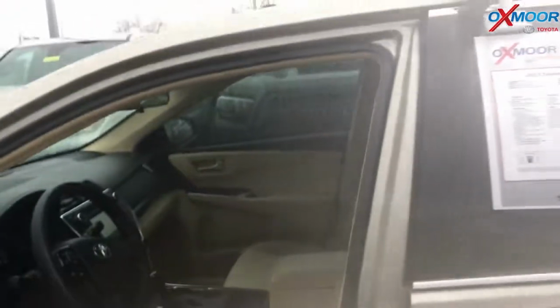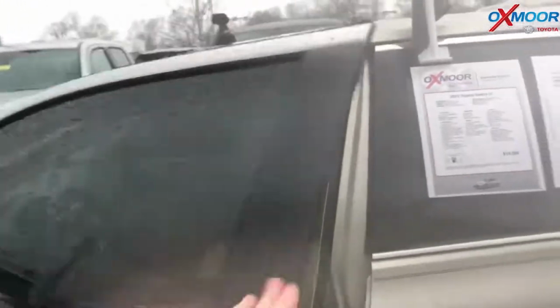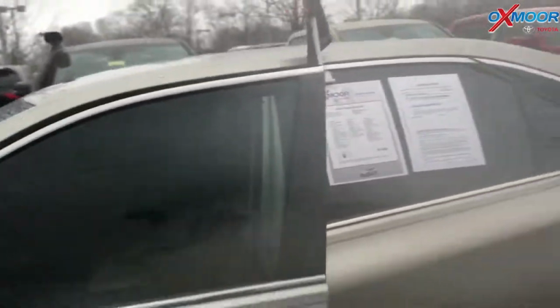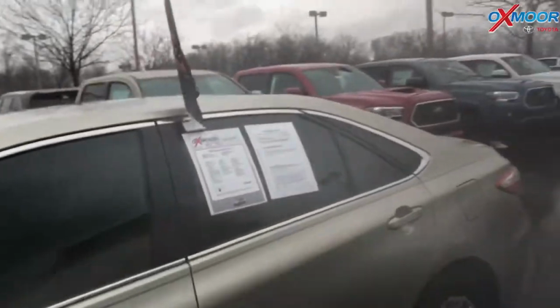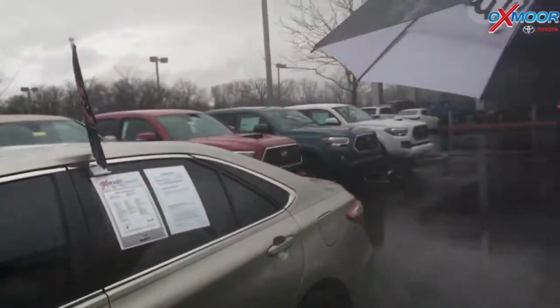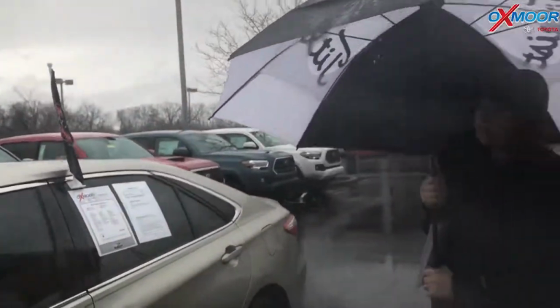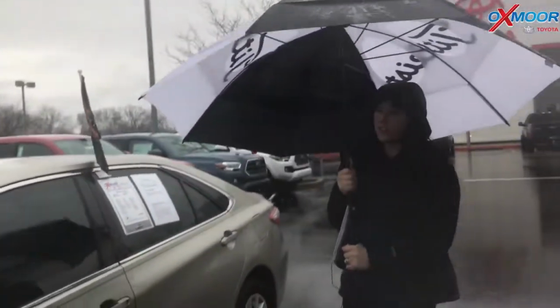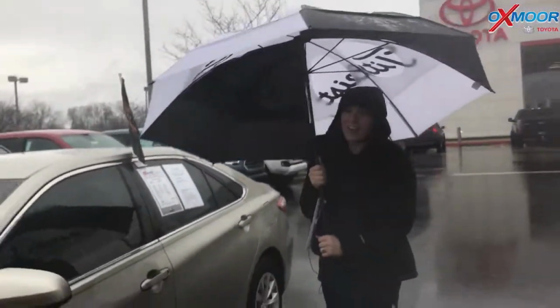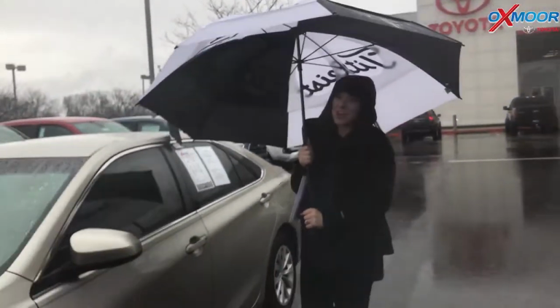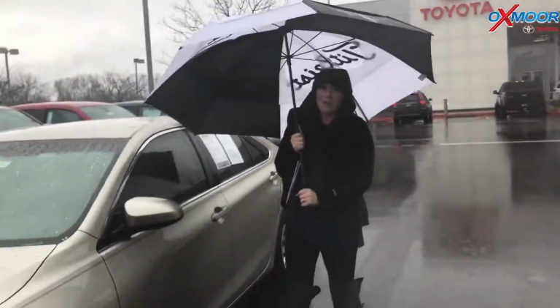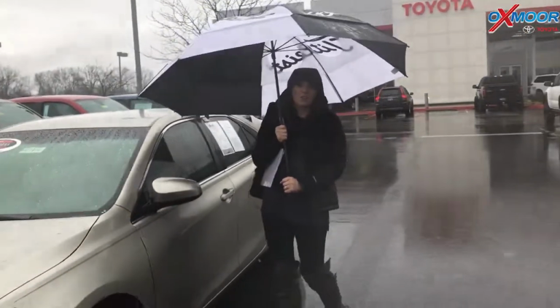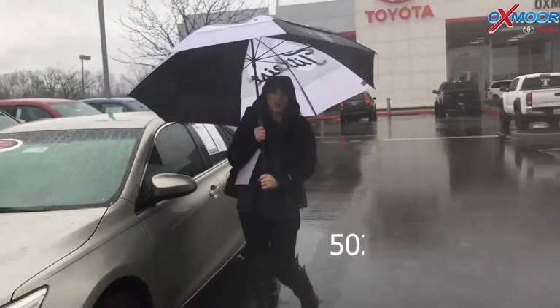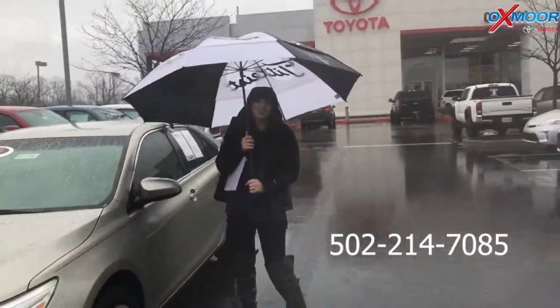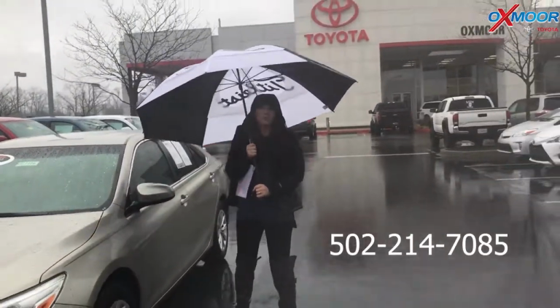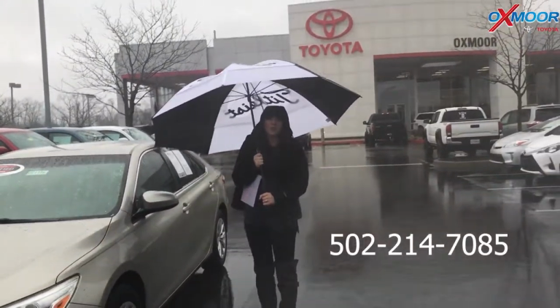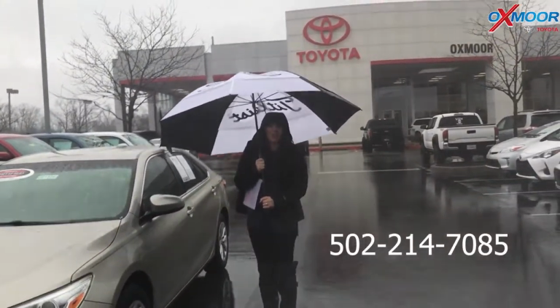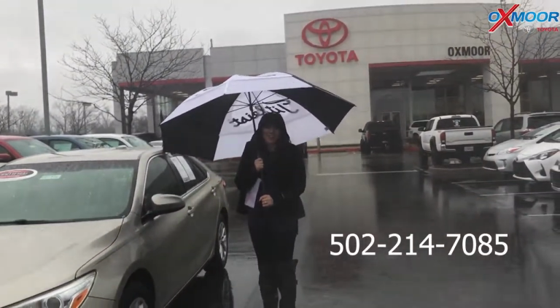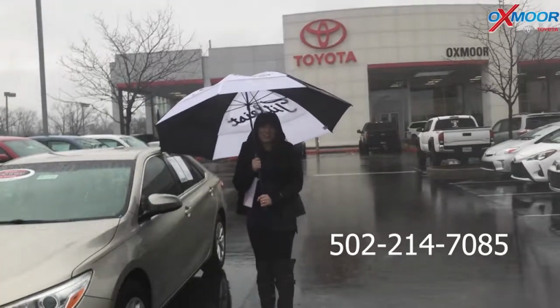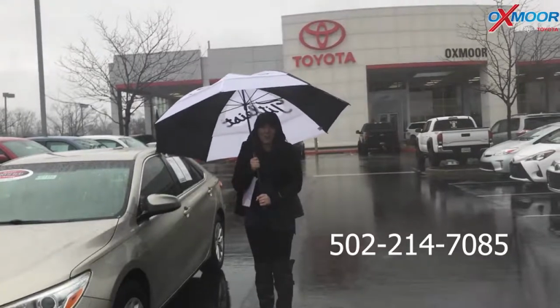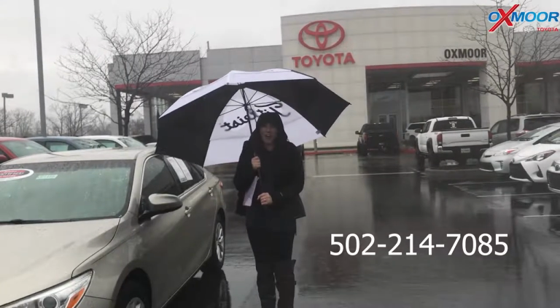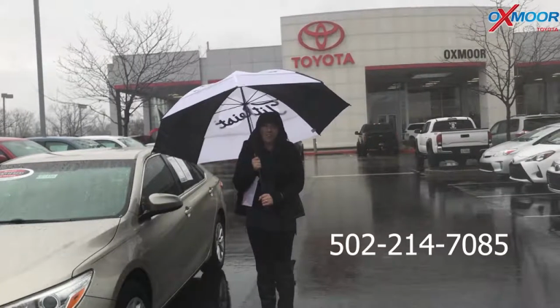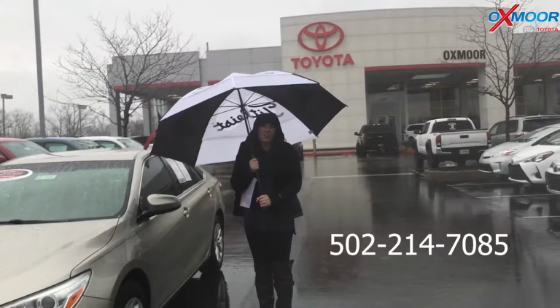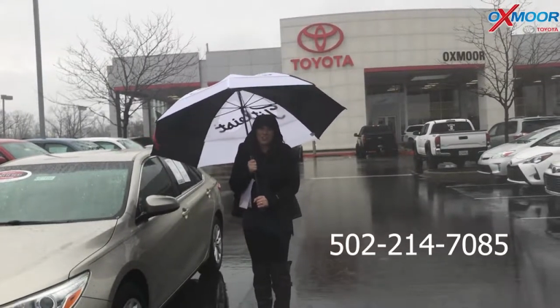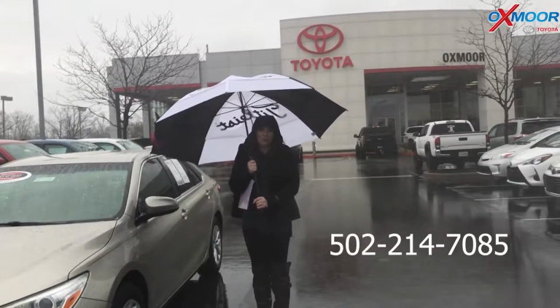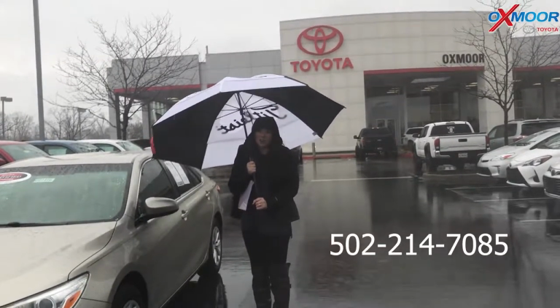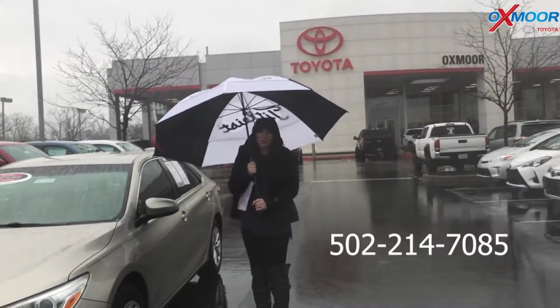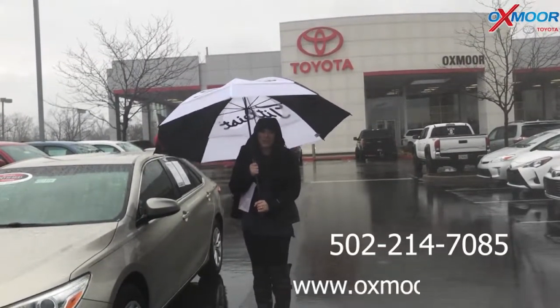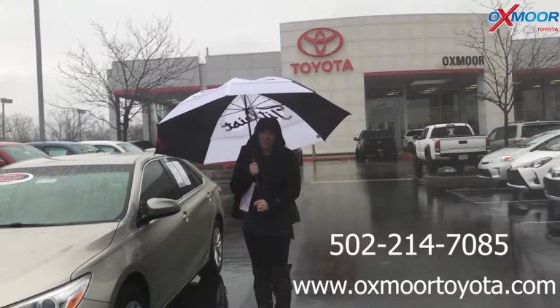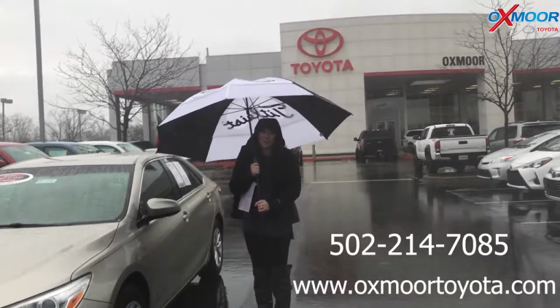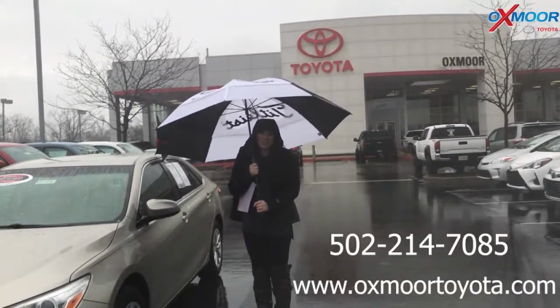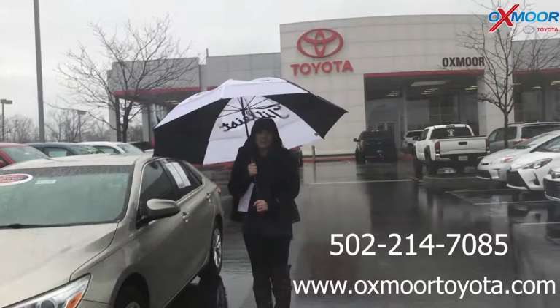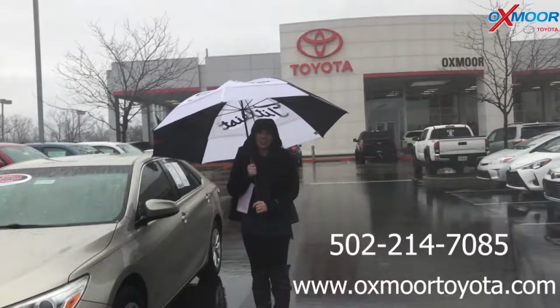If you guys have any questions, please feel free to let us know. Best phone number is 502-214-7085. You can also visit our website, oxmoor toyota.com. Thanks, you guys. See y'all soon.